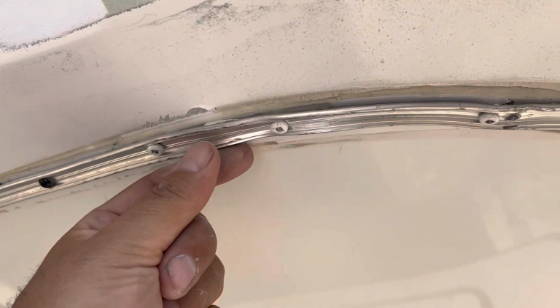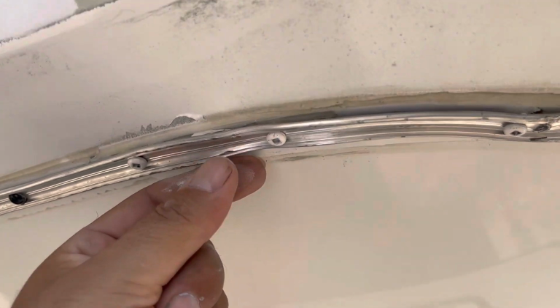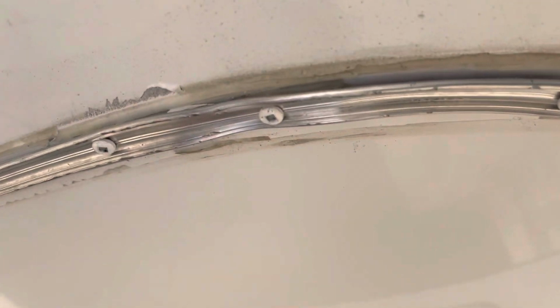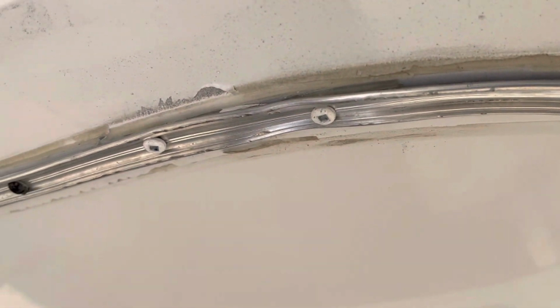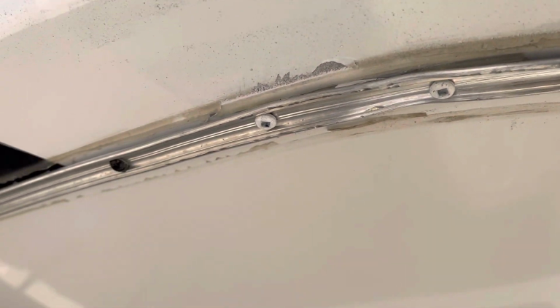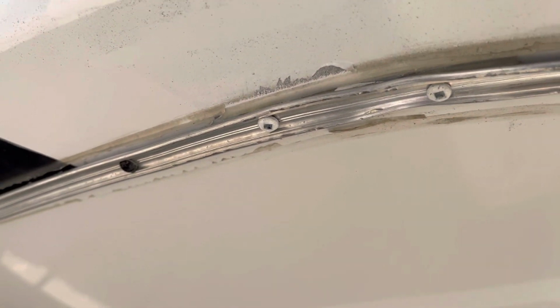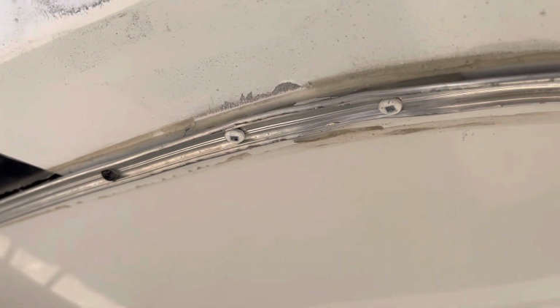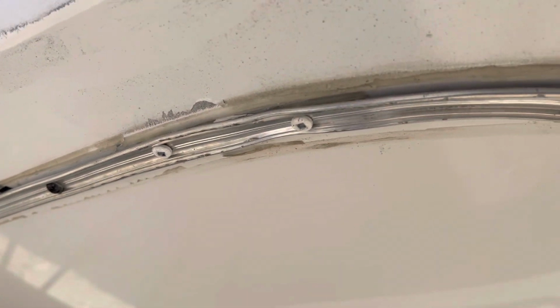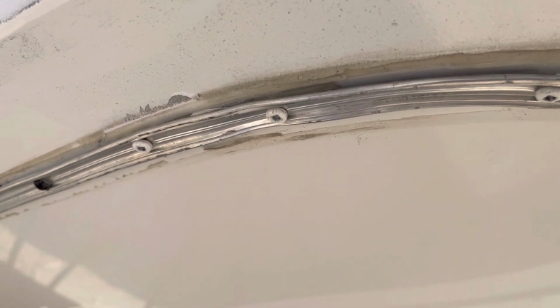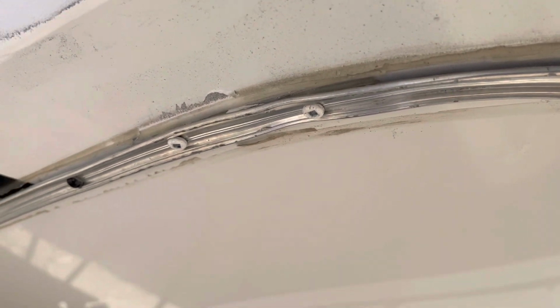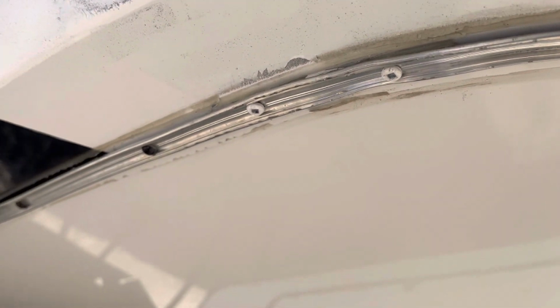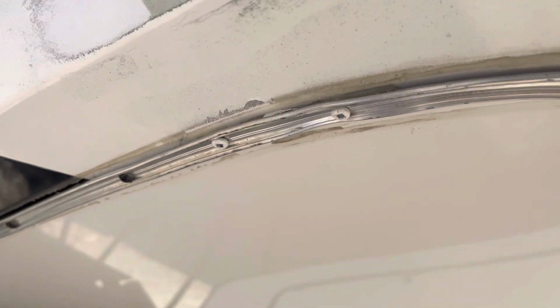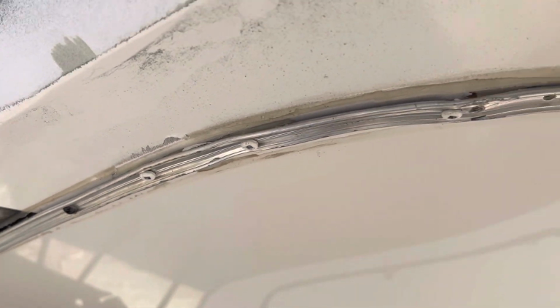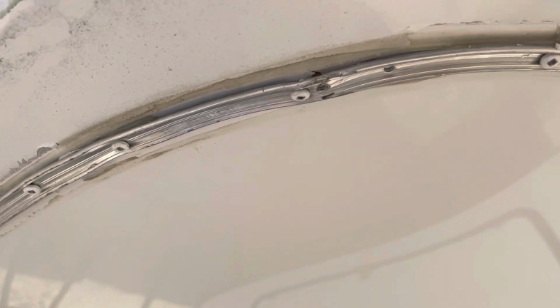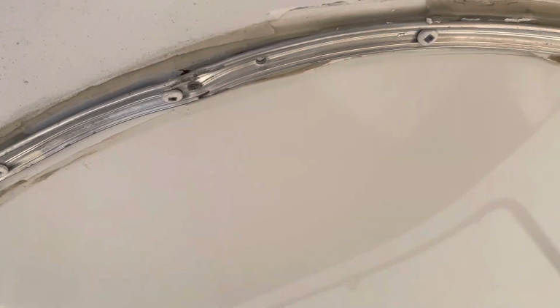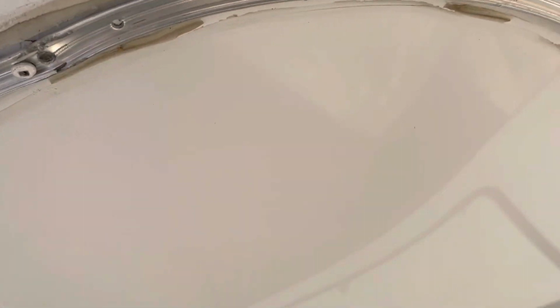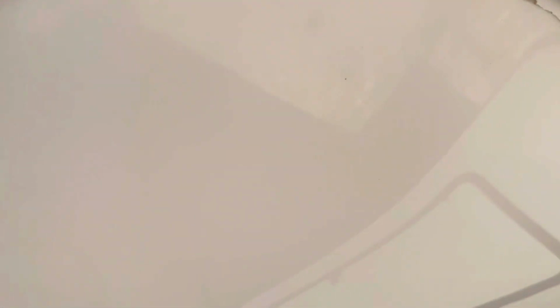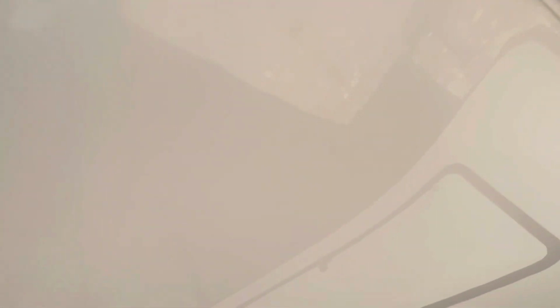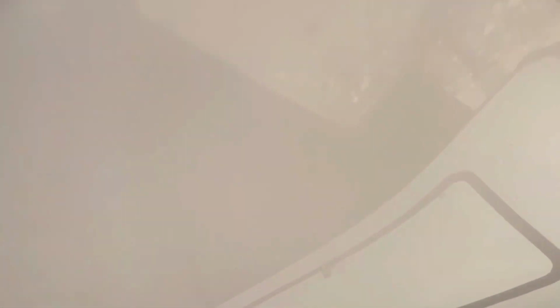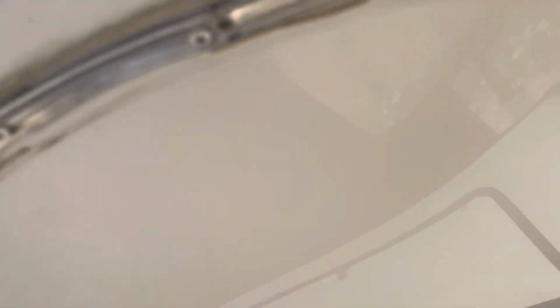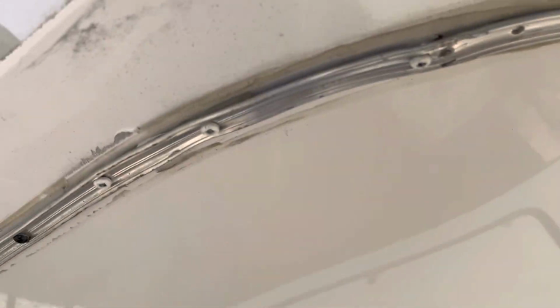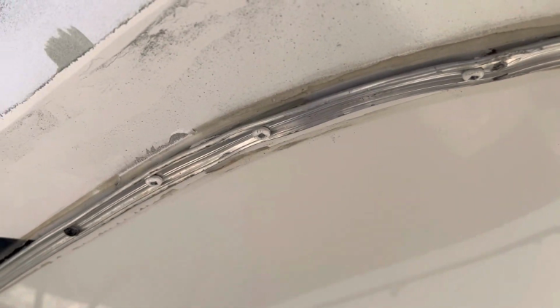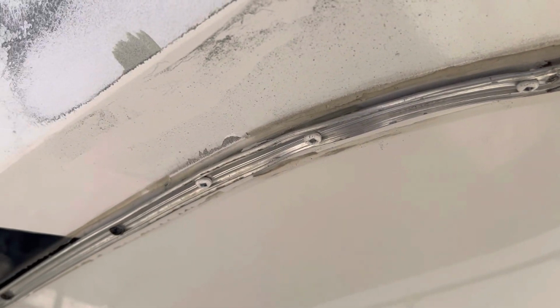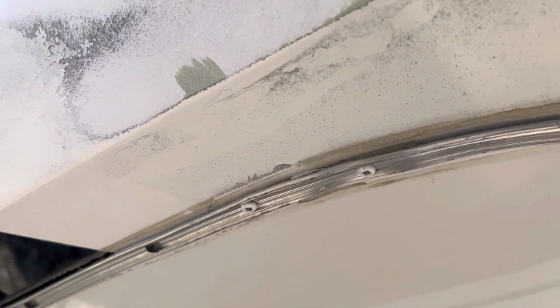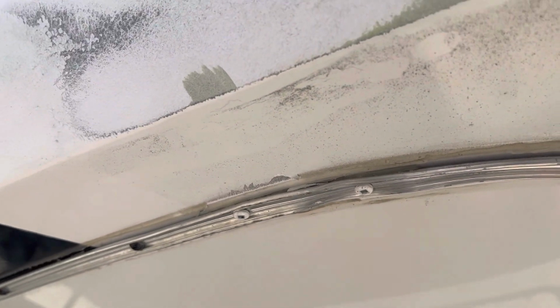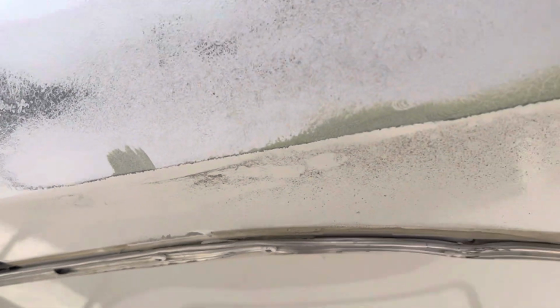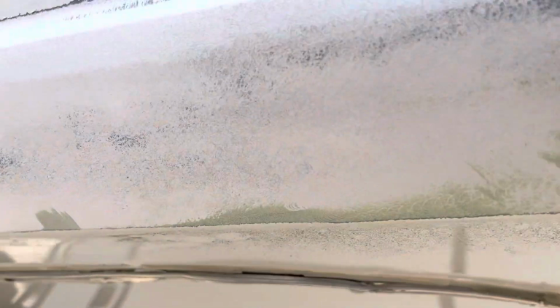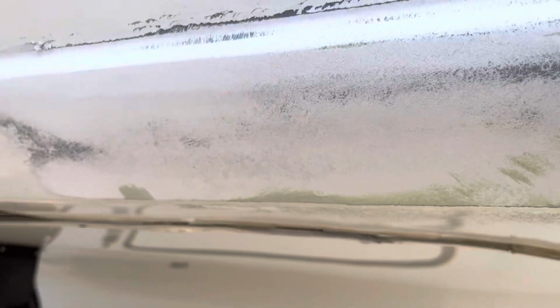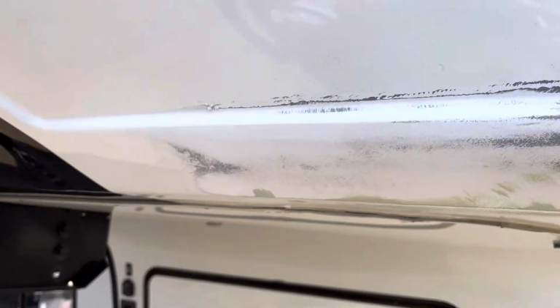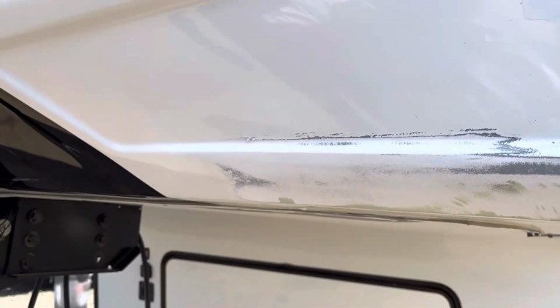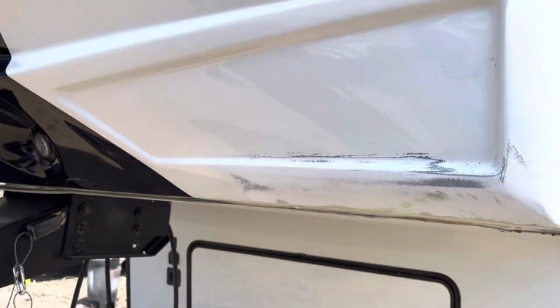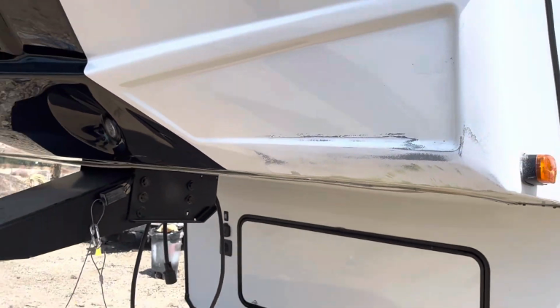These guys banged up your rail. This is on the passenger side — the rail — and that's where all the damage is. Just so you can get an idea of what's going on there.